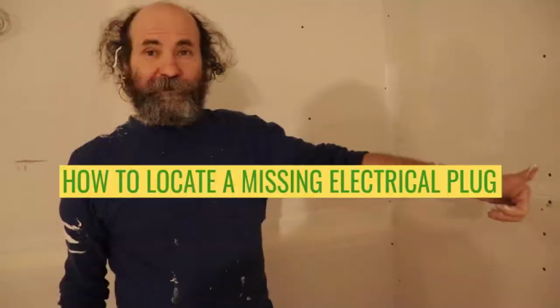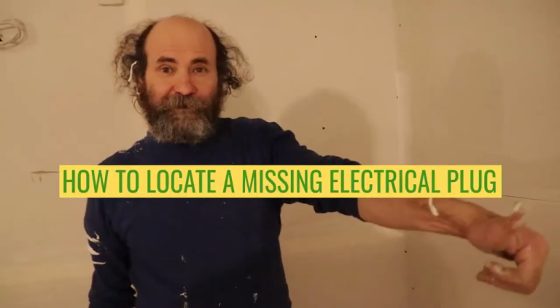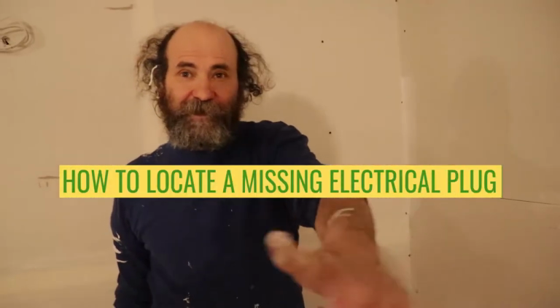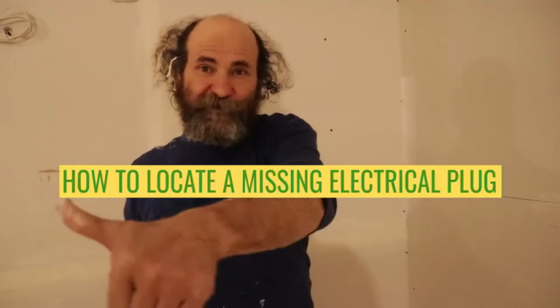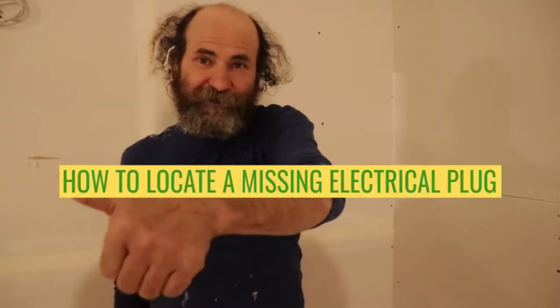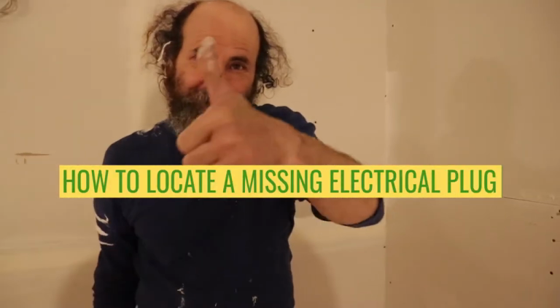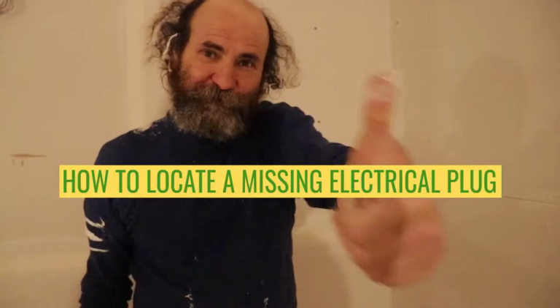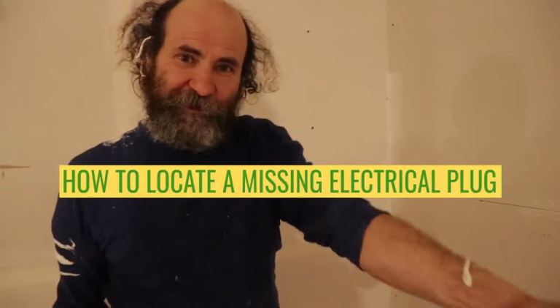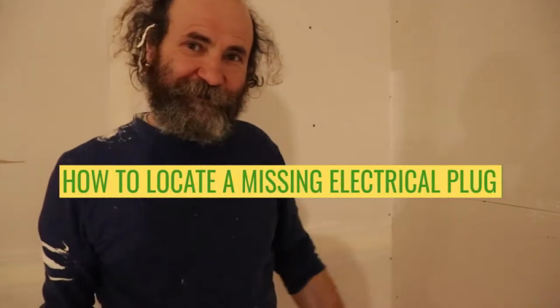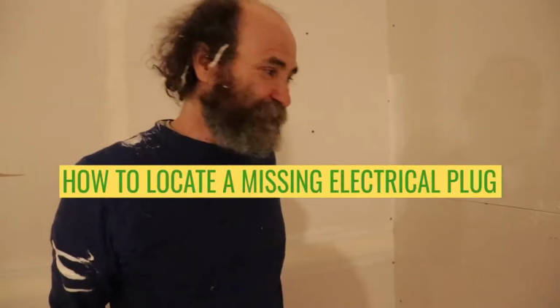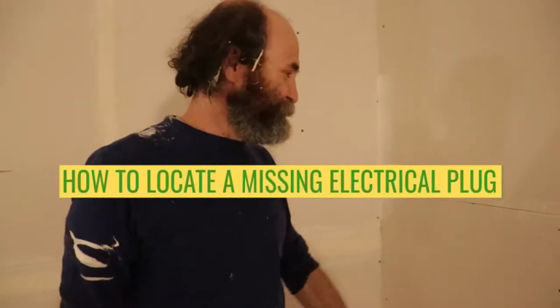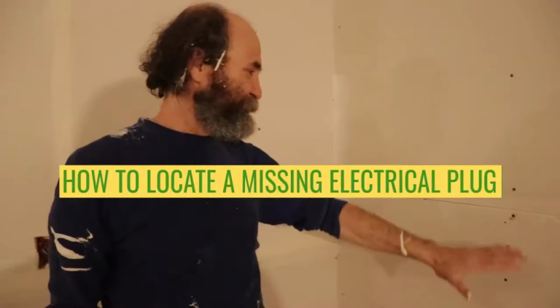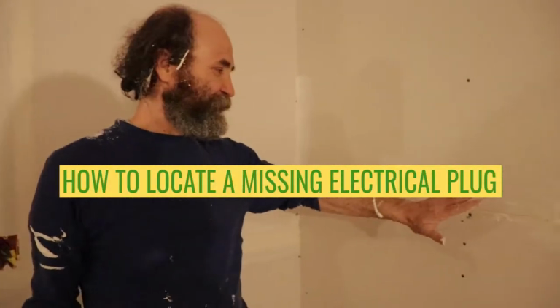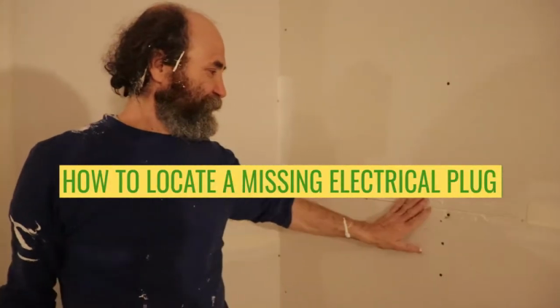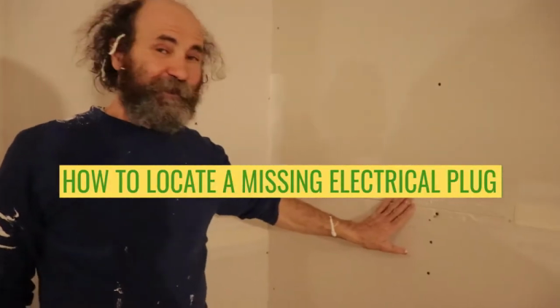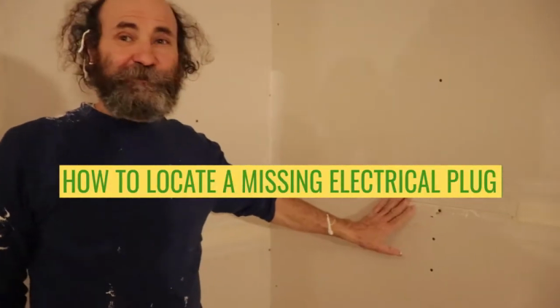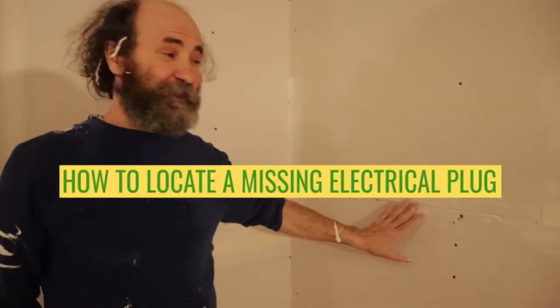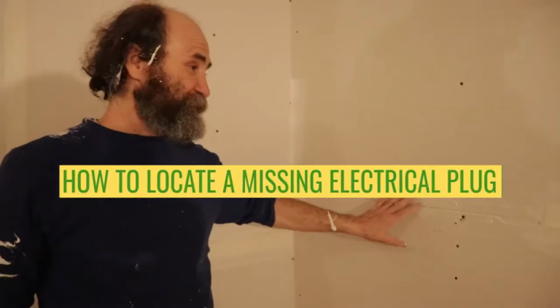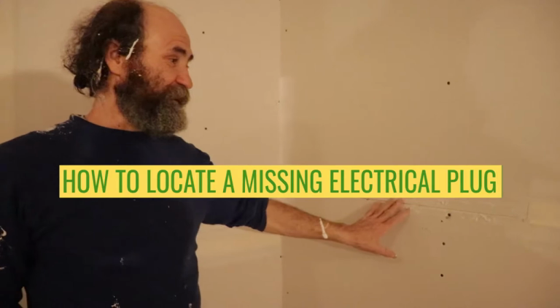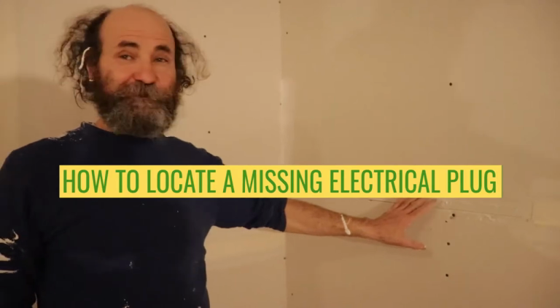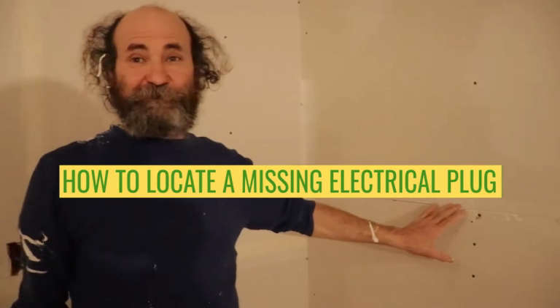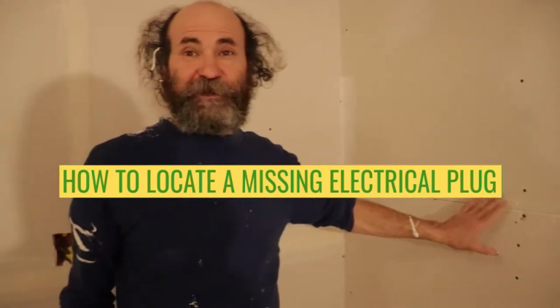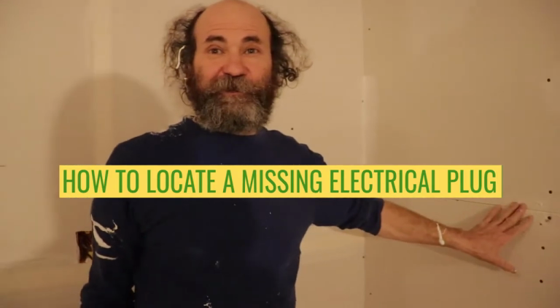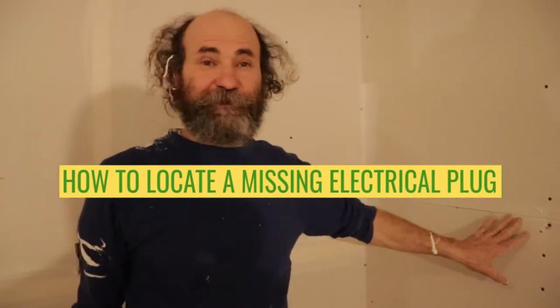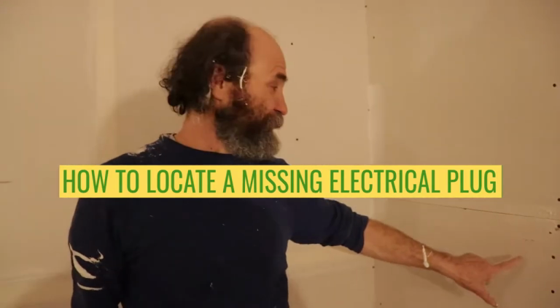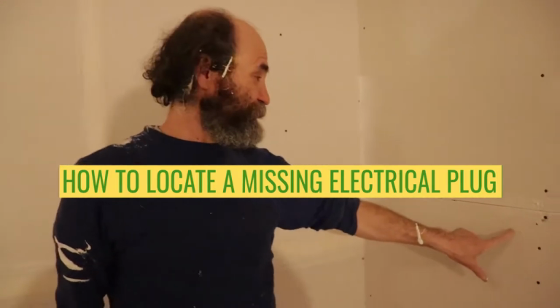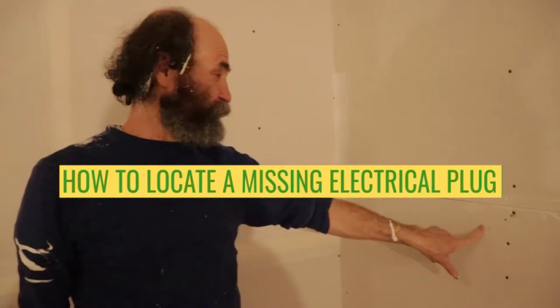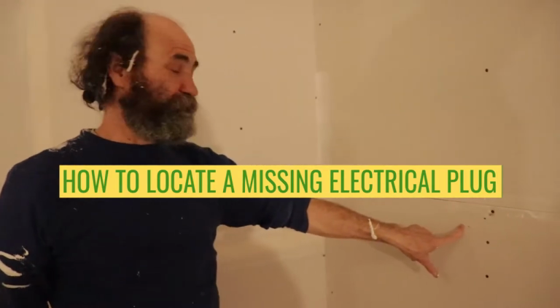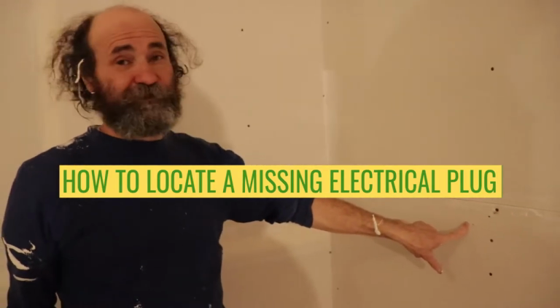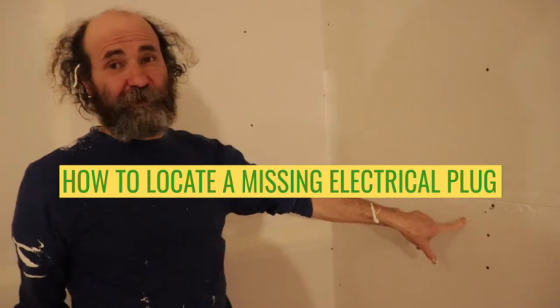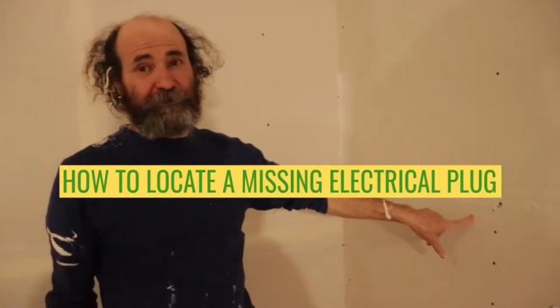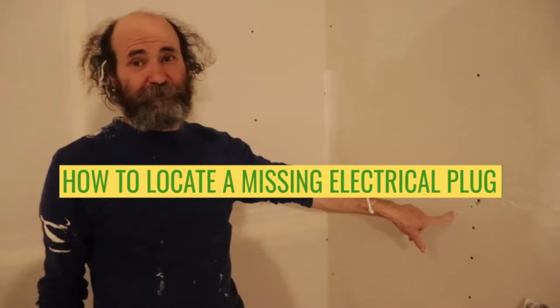Hello guys, Baiano here with Baiano Renu. Today we just try to do some taping here and we hit one missing plug in here.